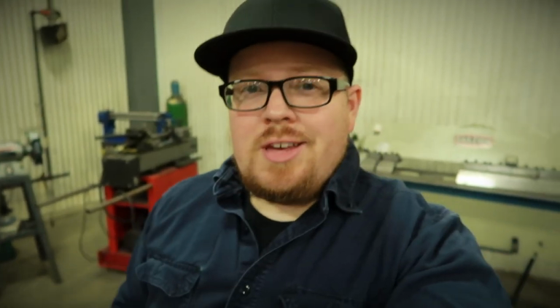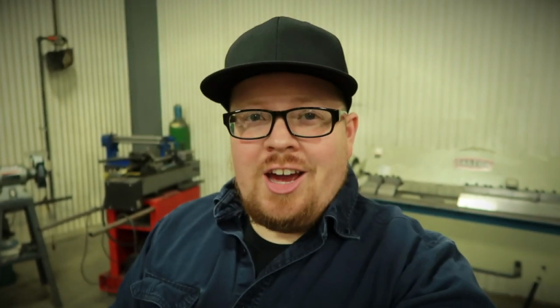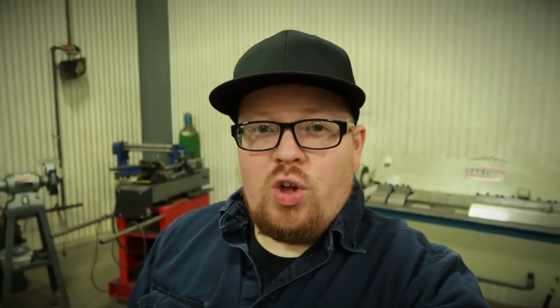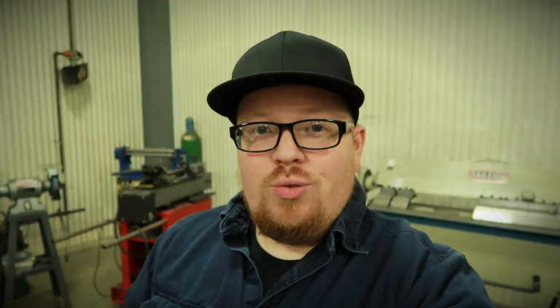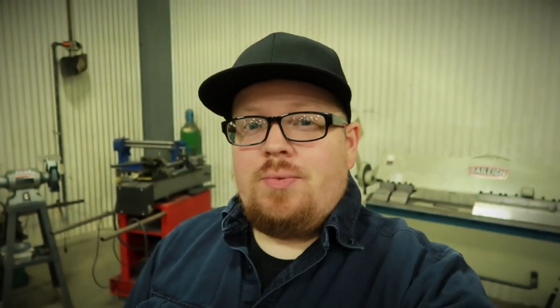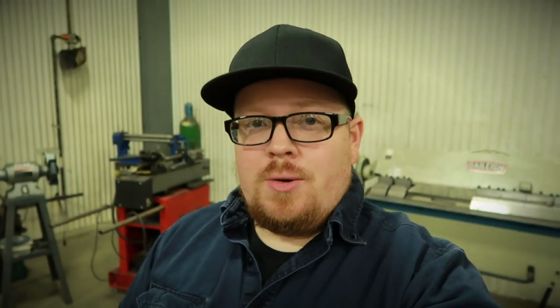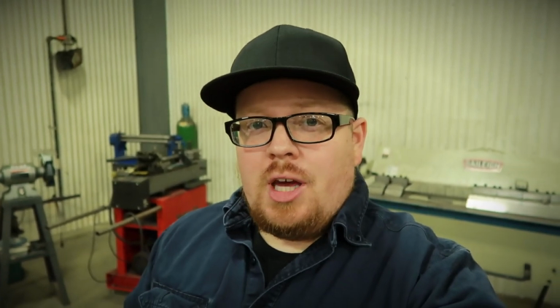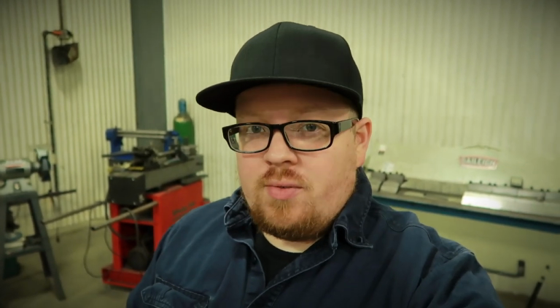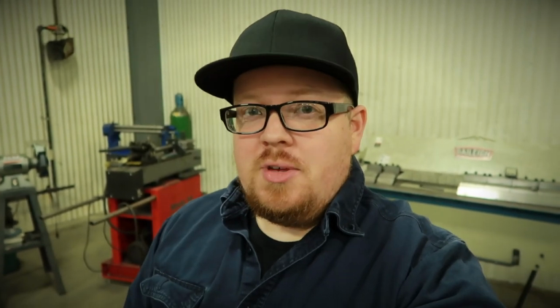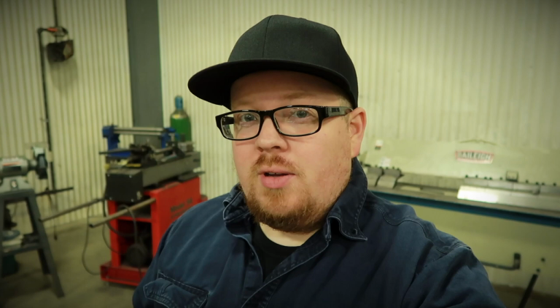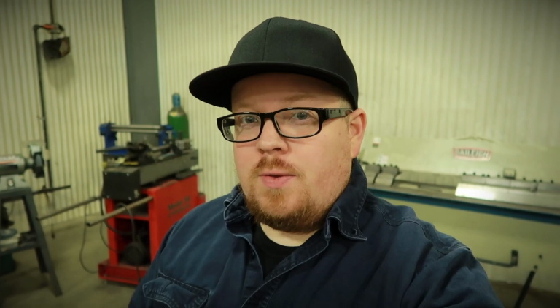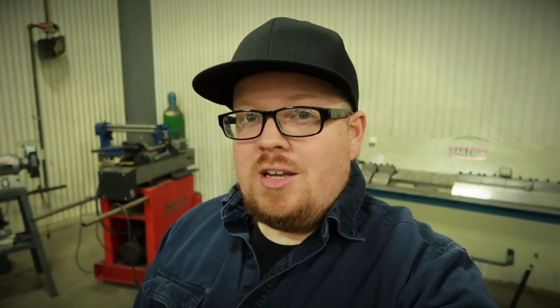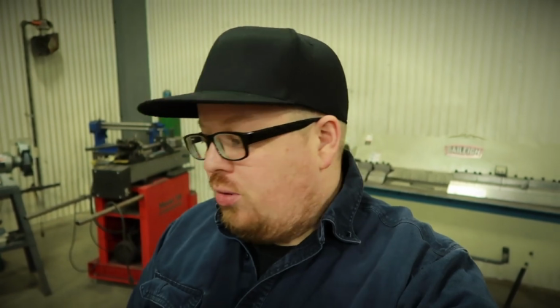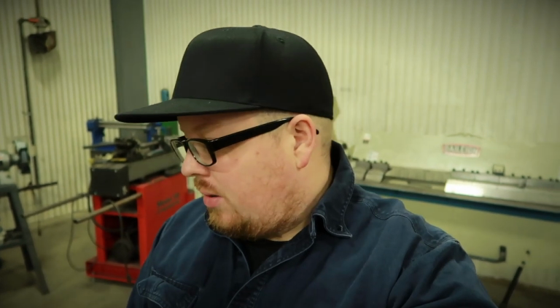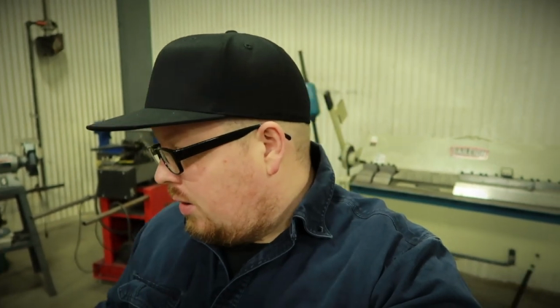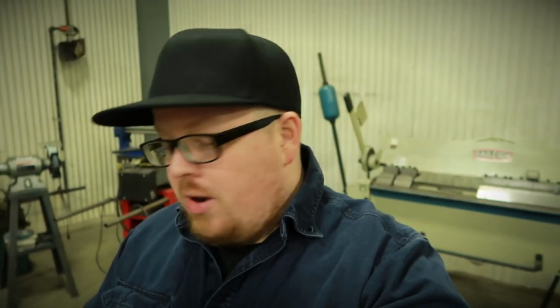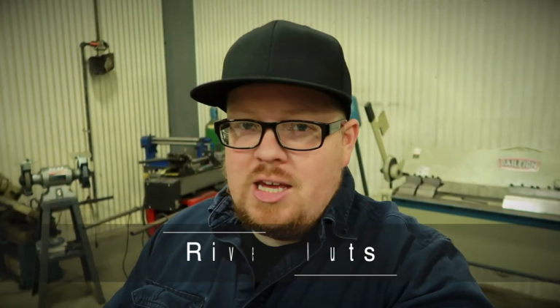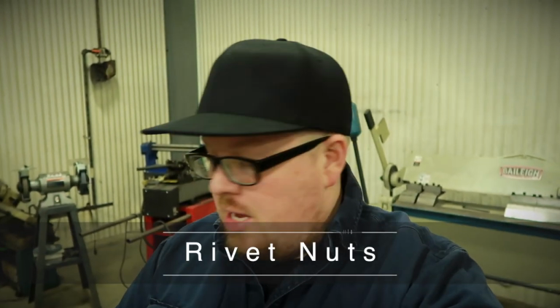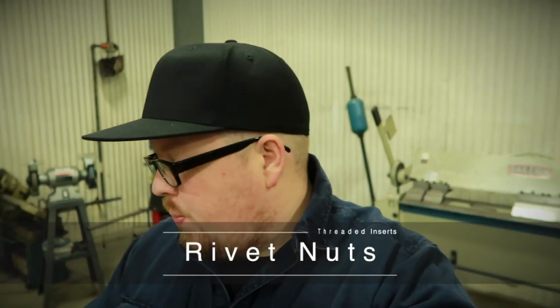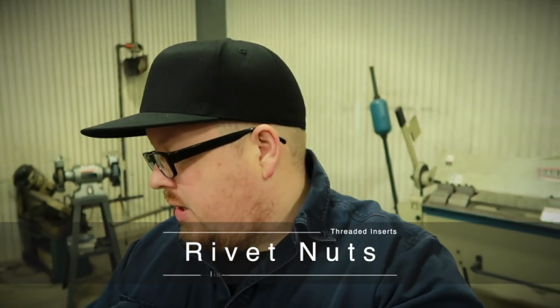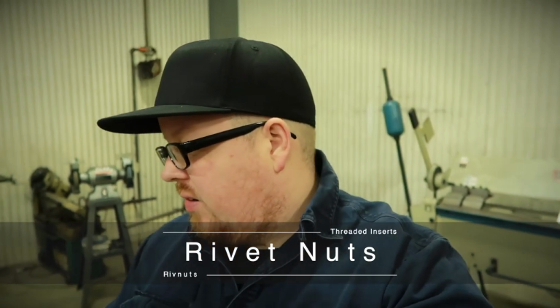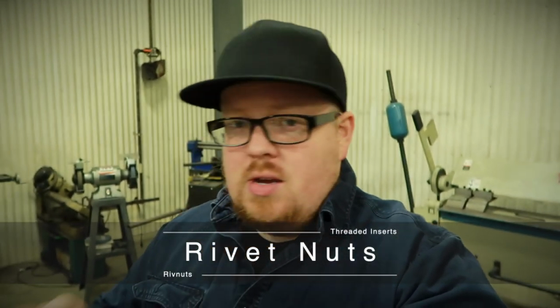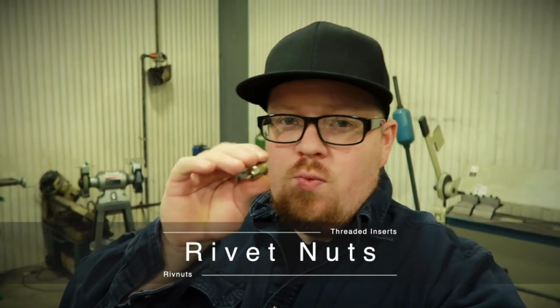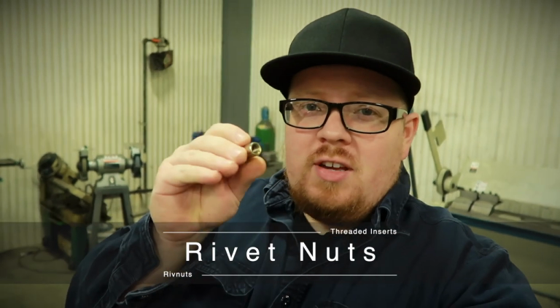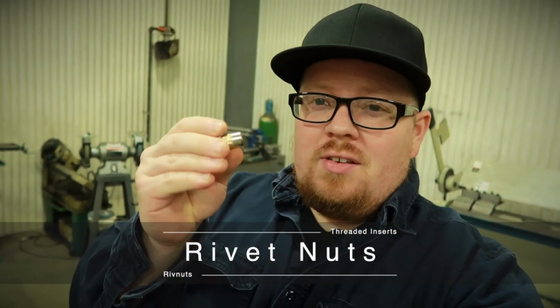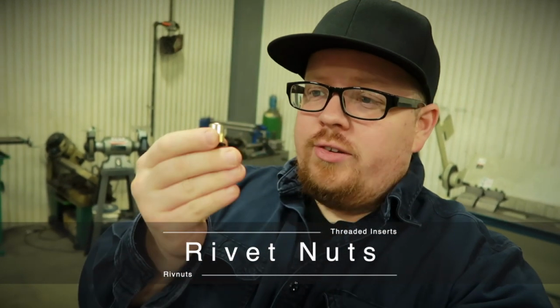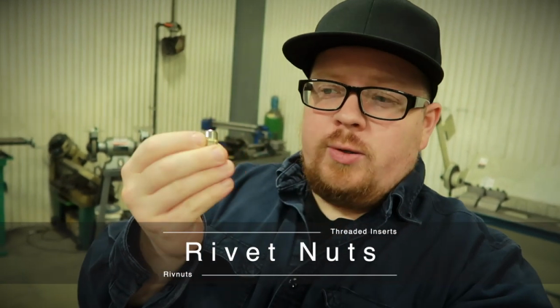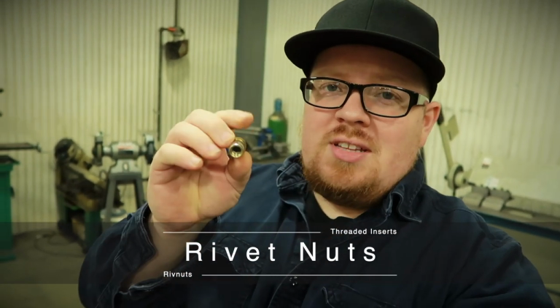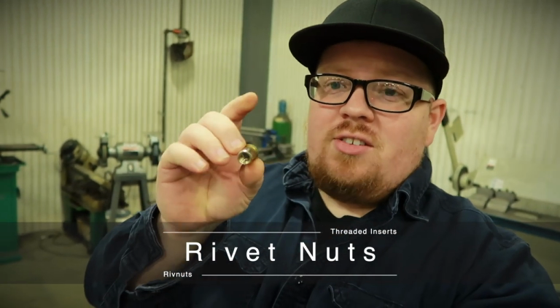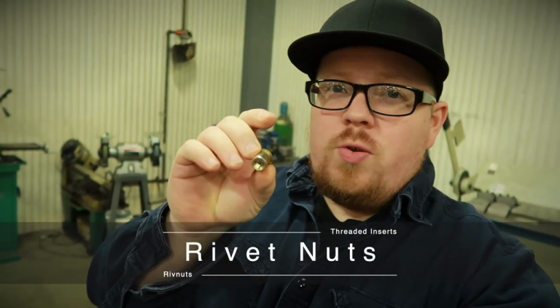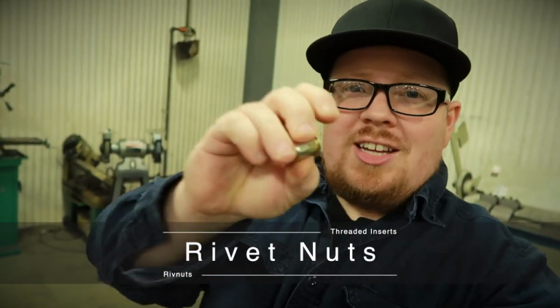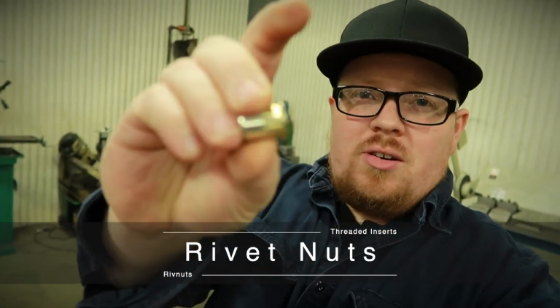Hey guys, welcome to today's video. I want to cover something that I end up using whenever I can, and what that is — rivnuts, also called rivet nuts or threaded inserts.